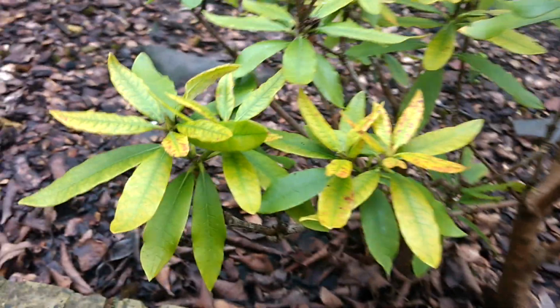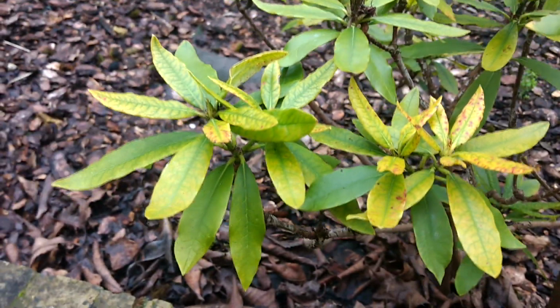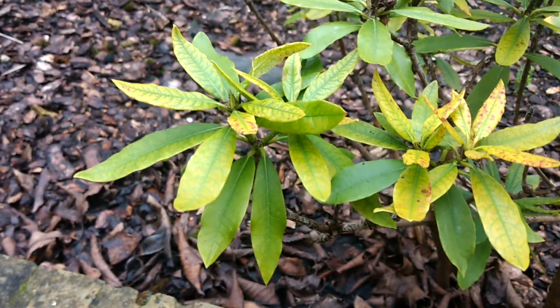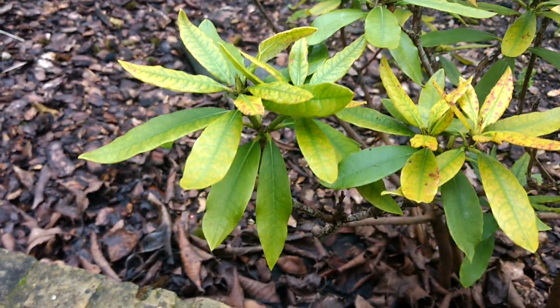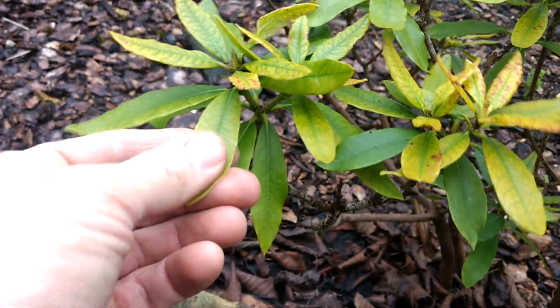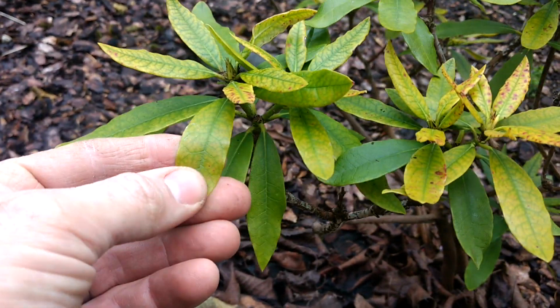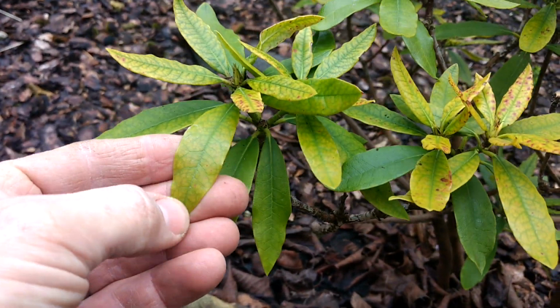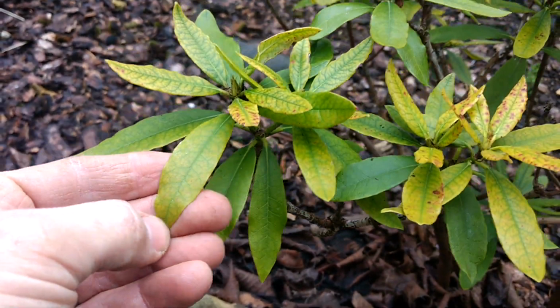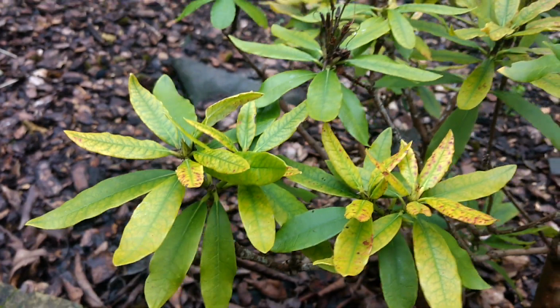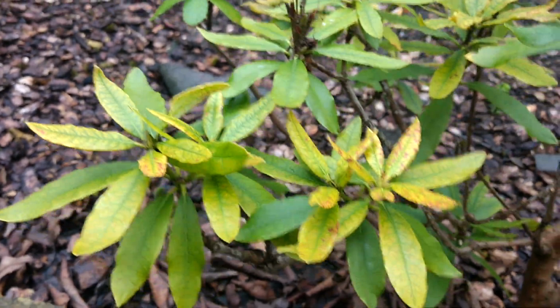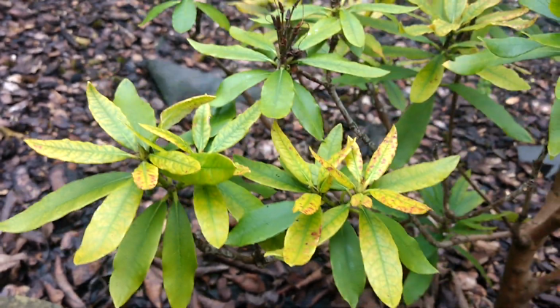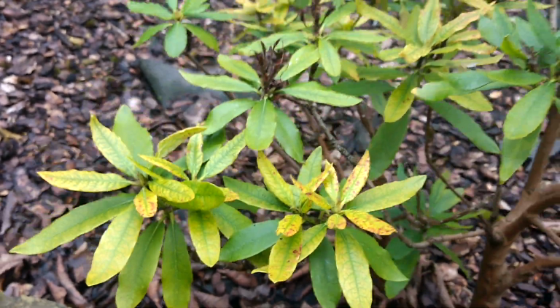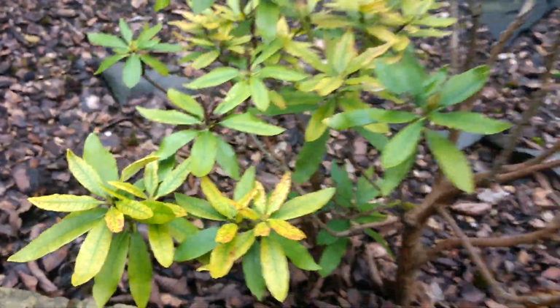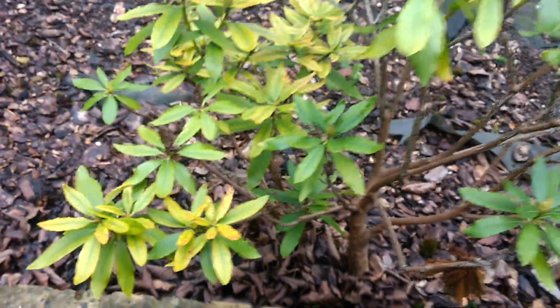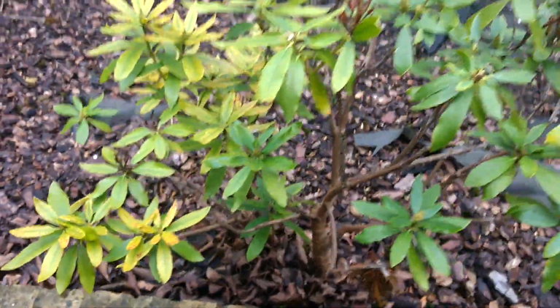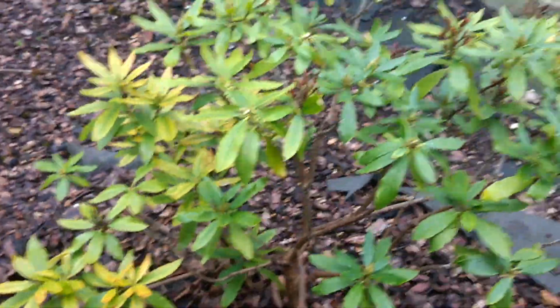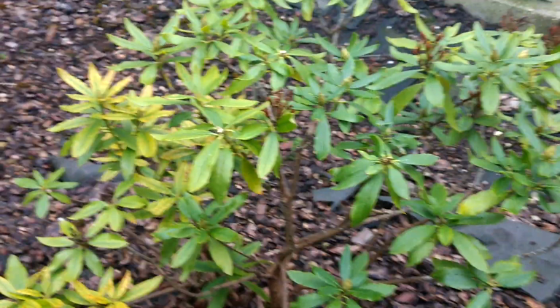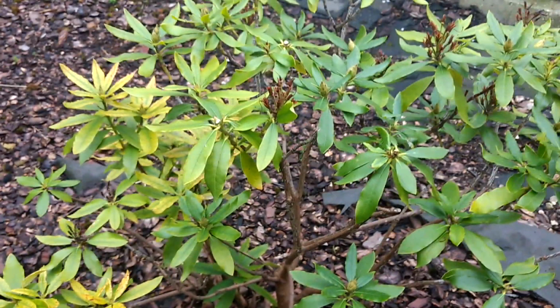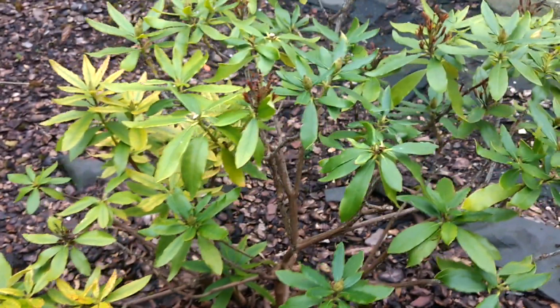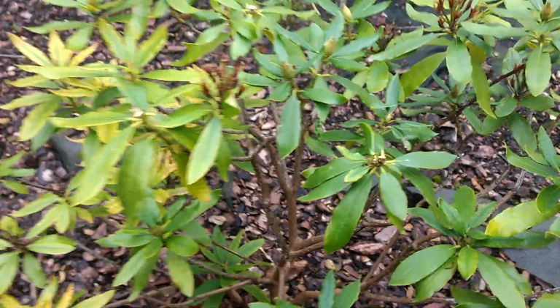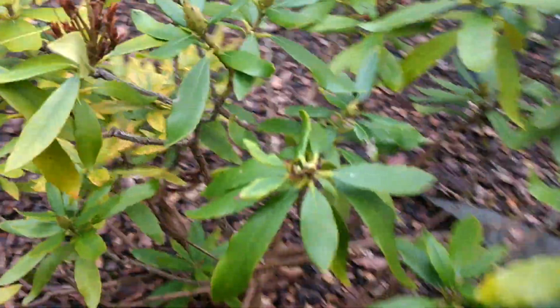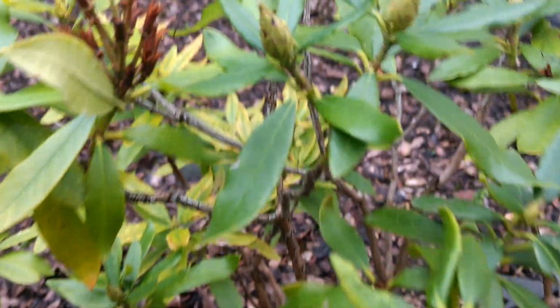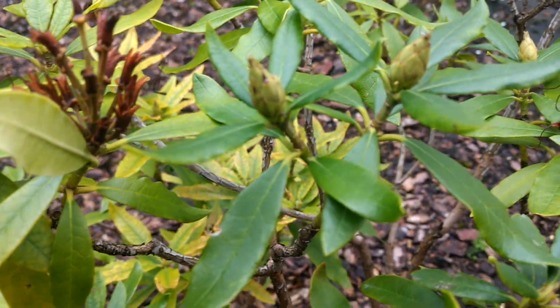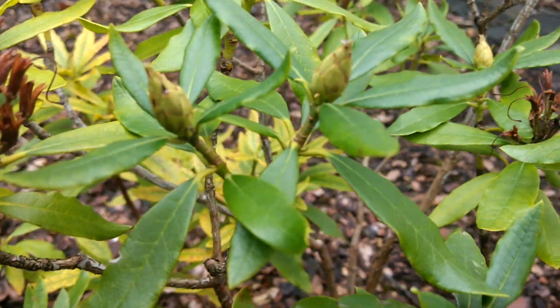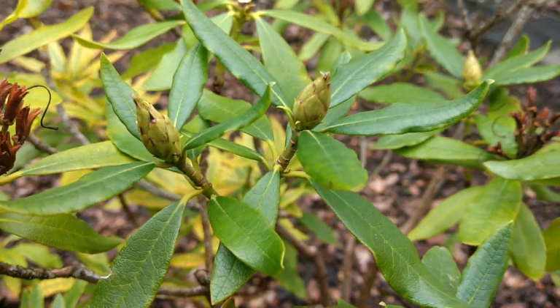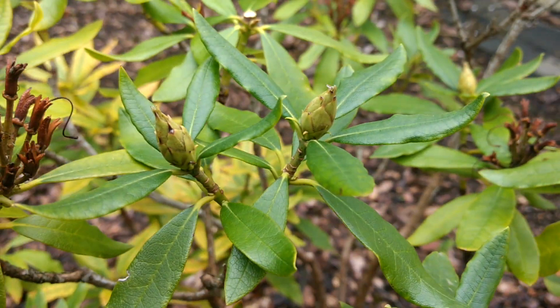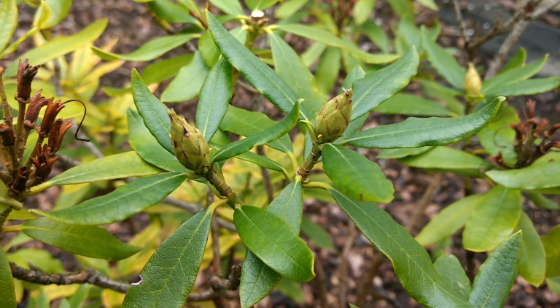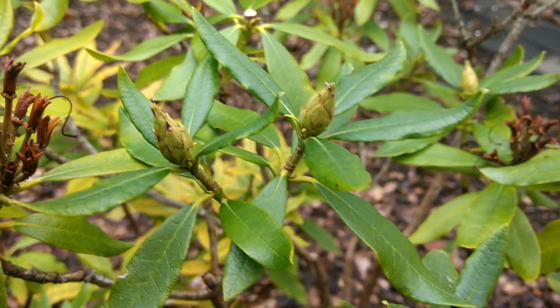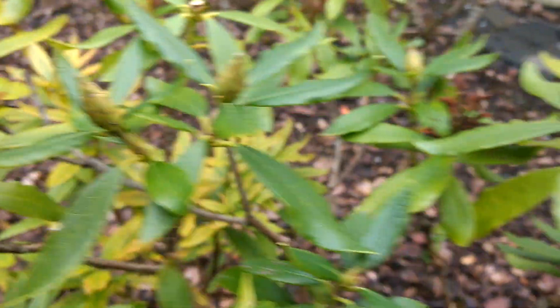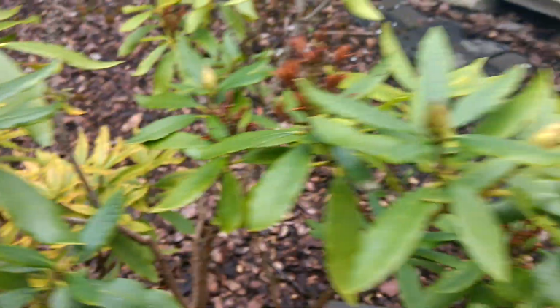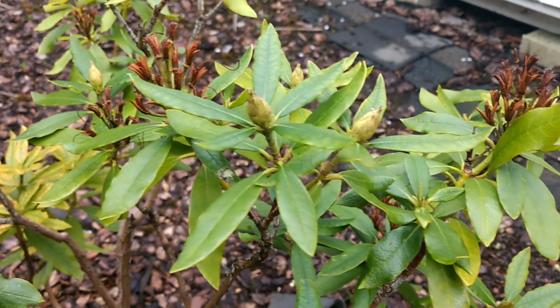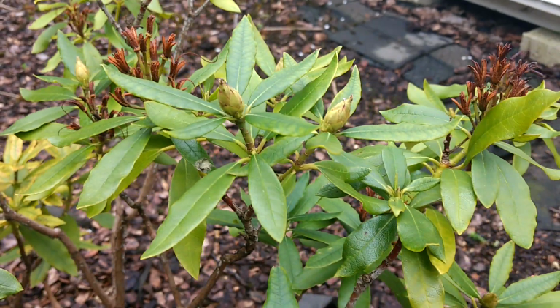Basically this is going to need some feed — you've got some yellow in there, so it's going to need a bit of food through the year. As you can see there, there's some new buds ready to rock and roll in the next month or so.